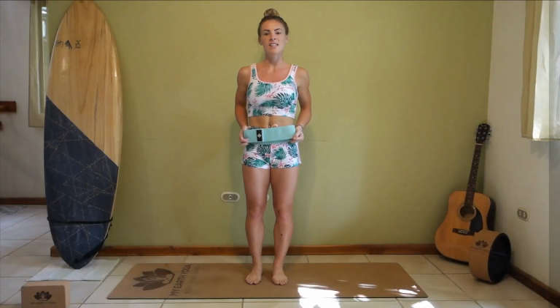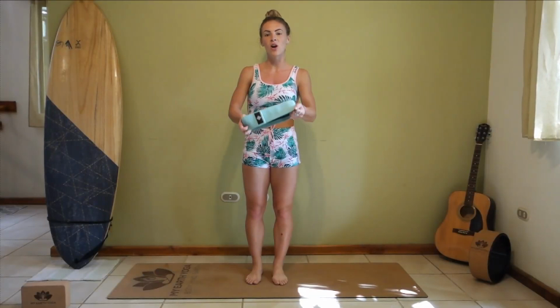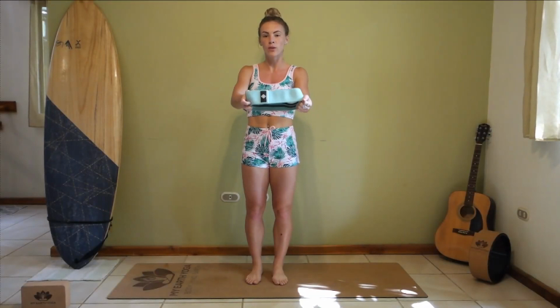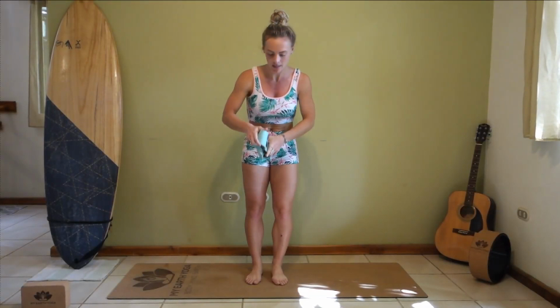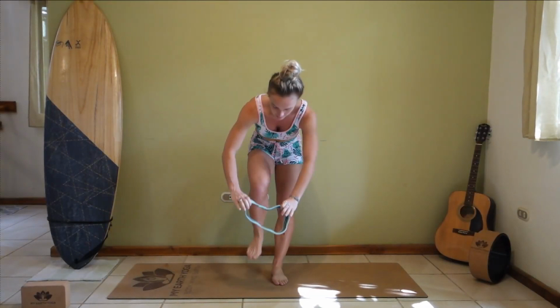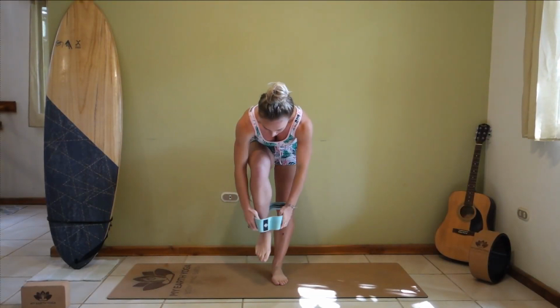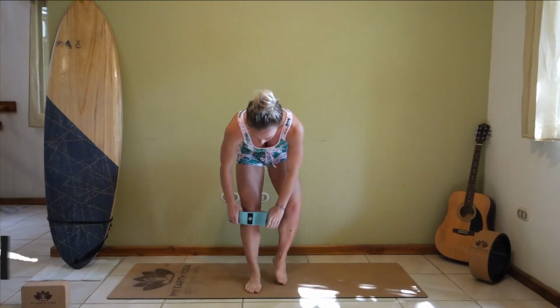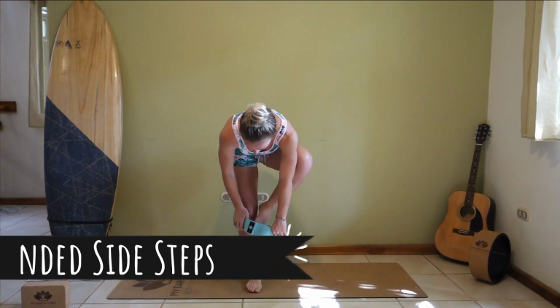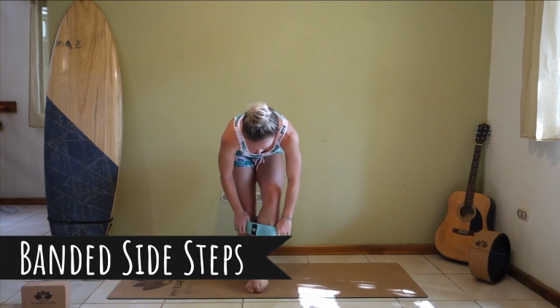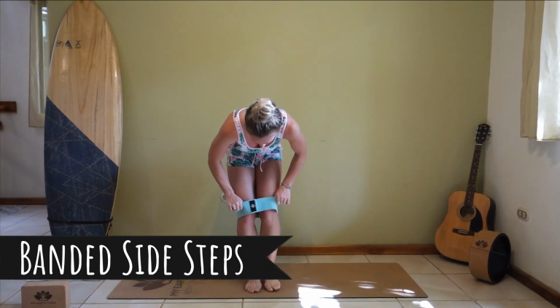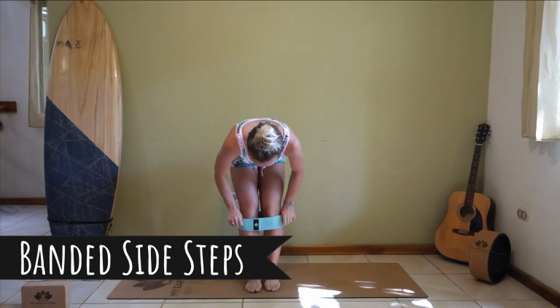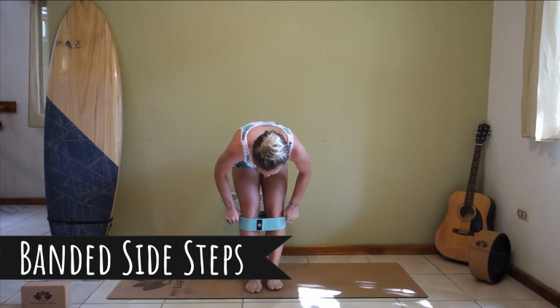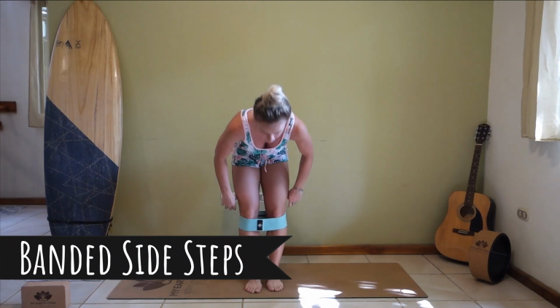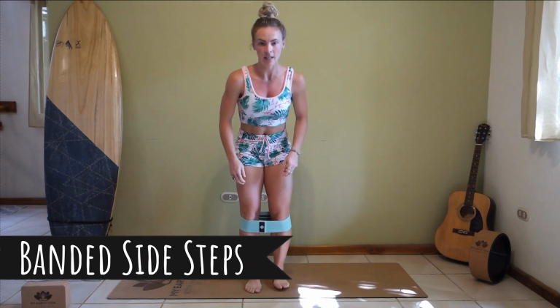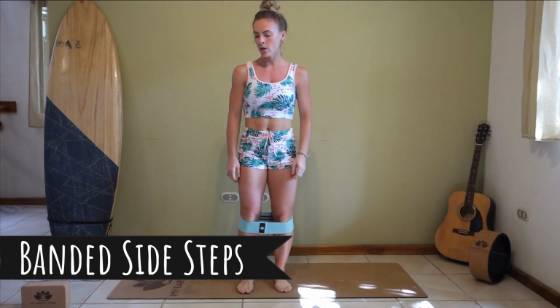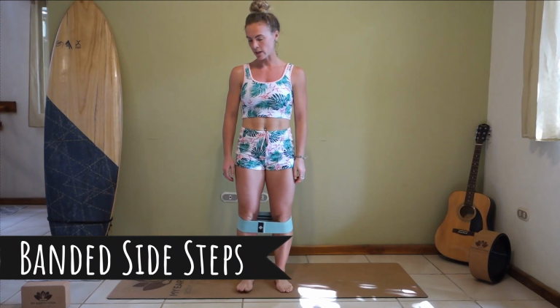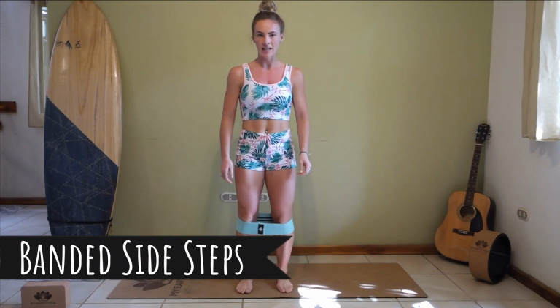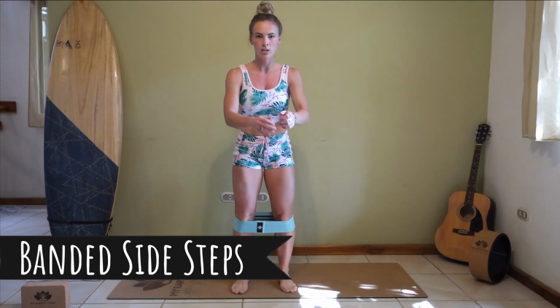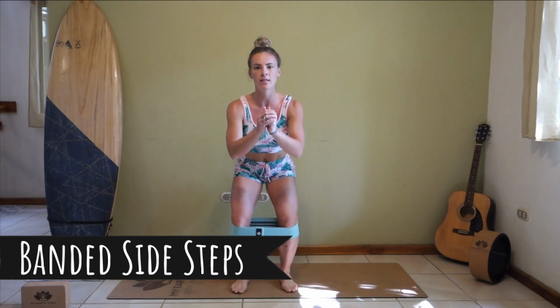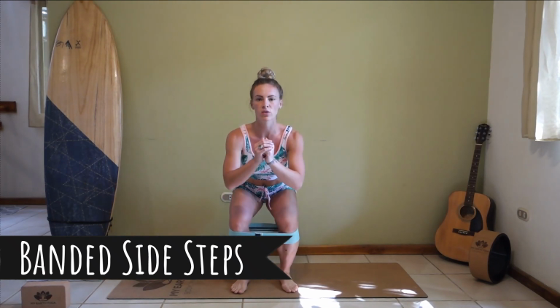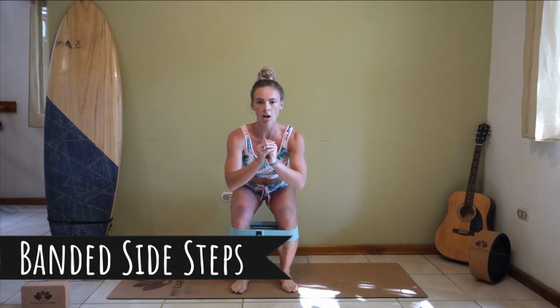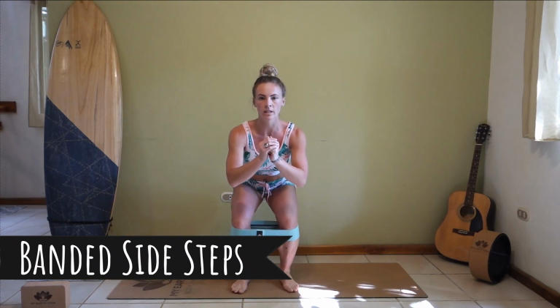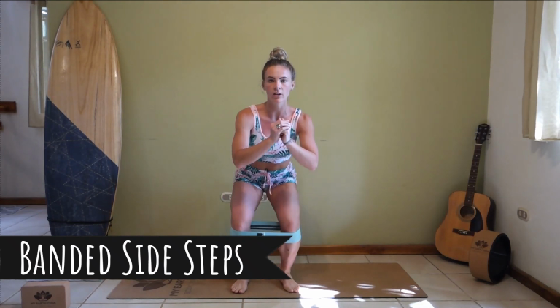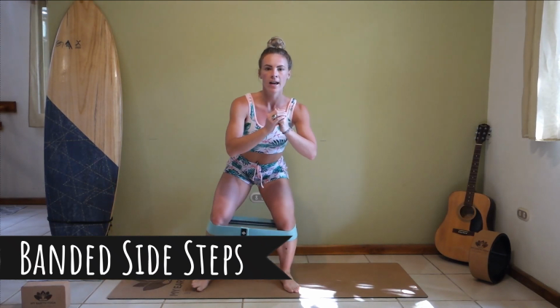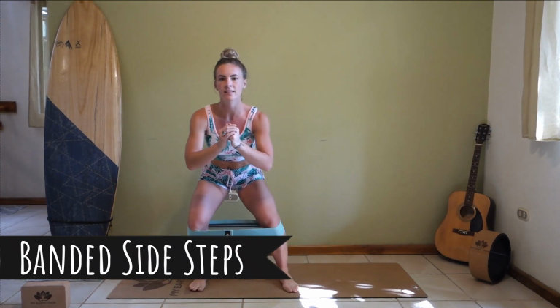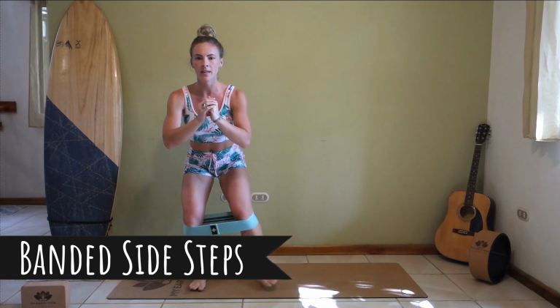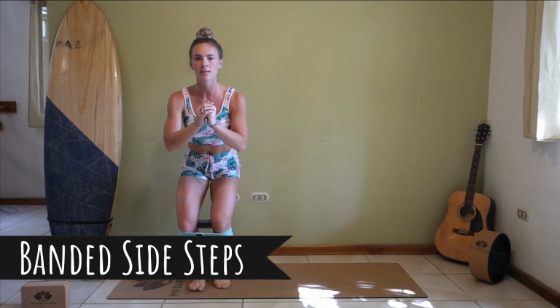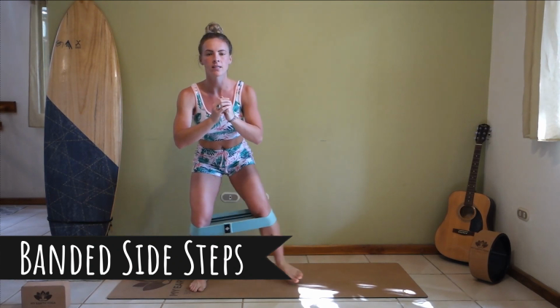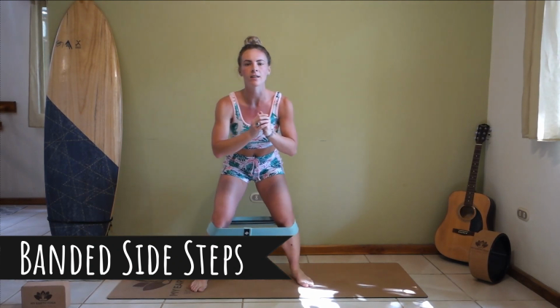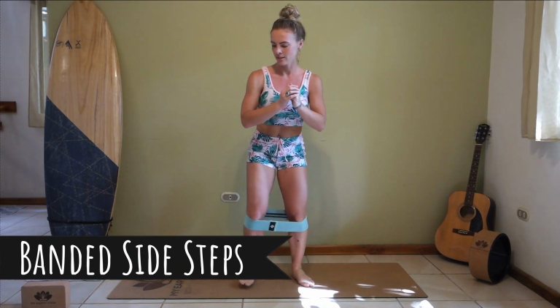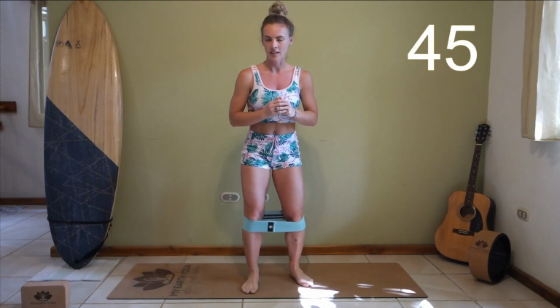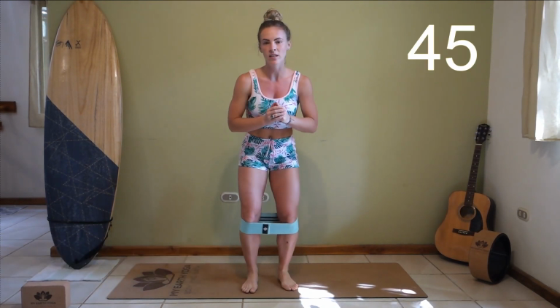Starting off with your band. Let's get that band just below the knees right here. We're going to be getting down into a nice low squat, holding here and stepping side to side. Let's do this.